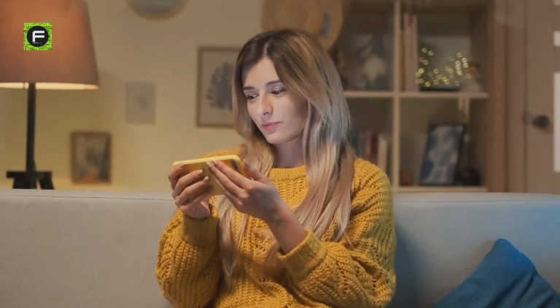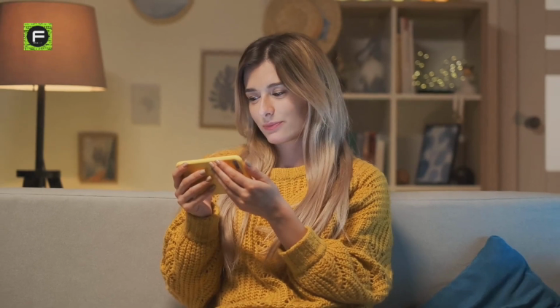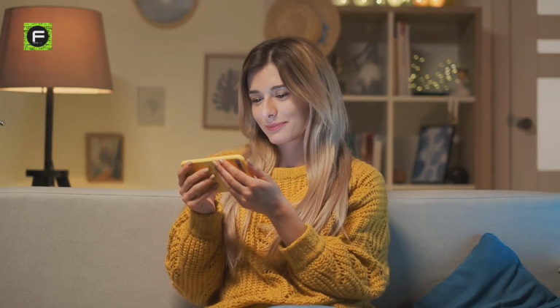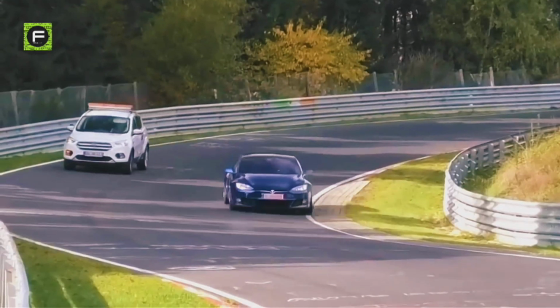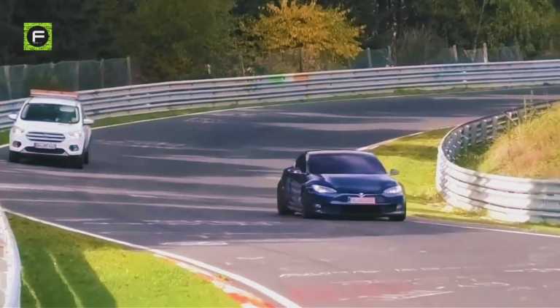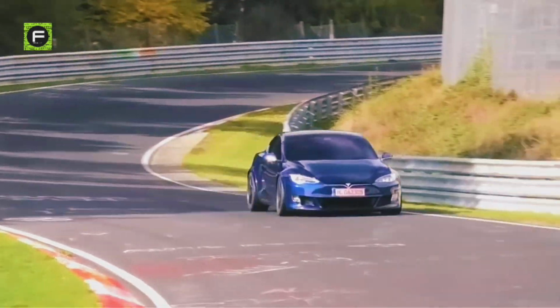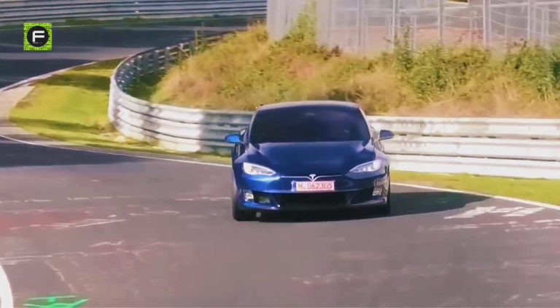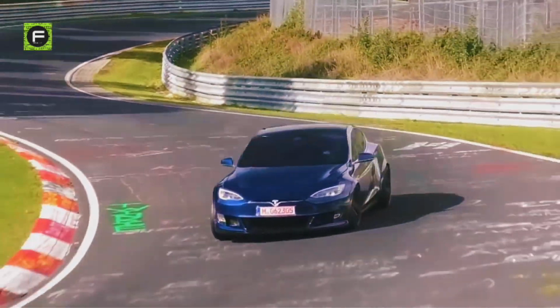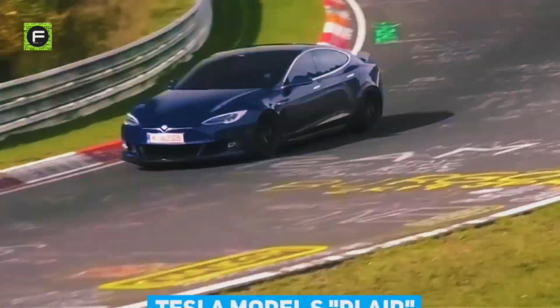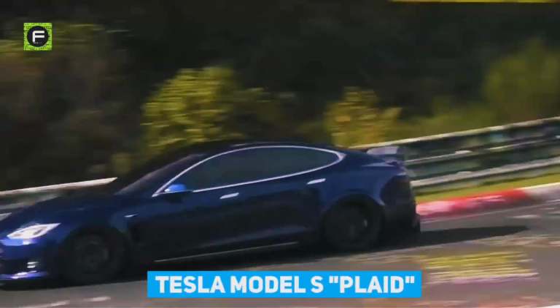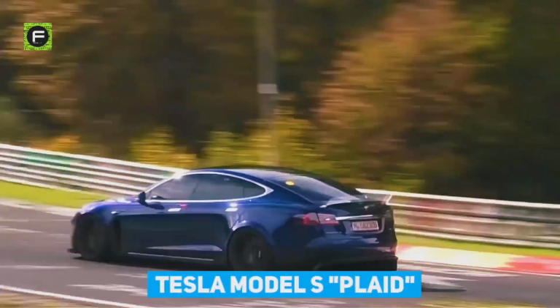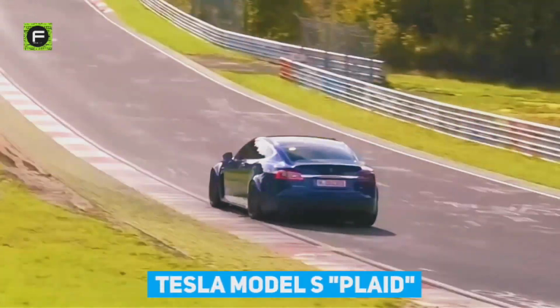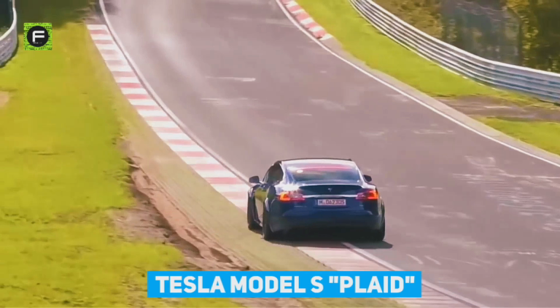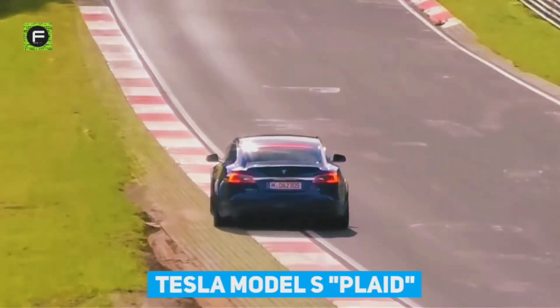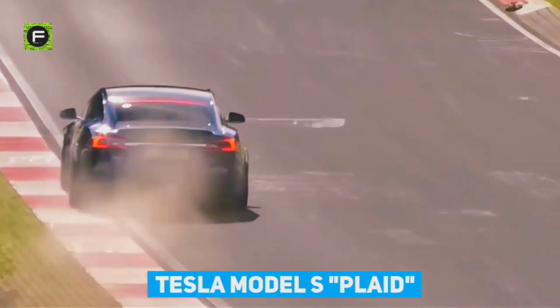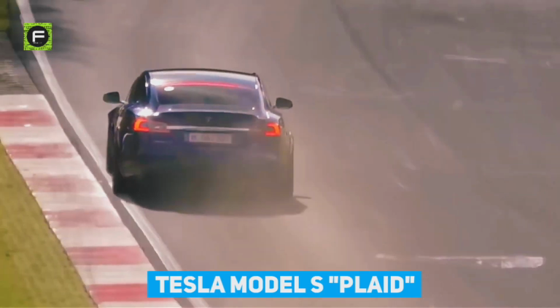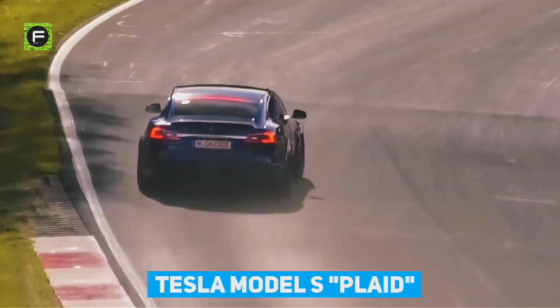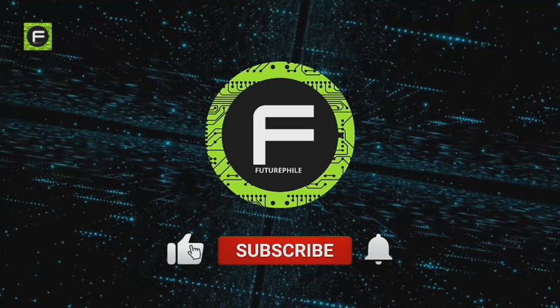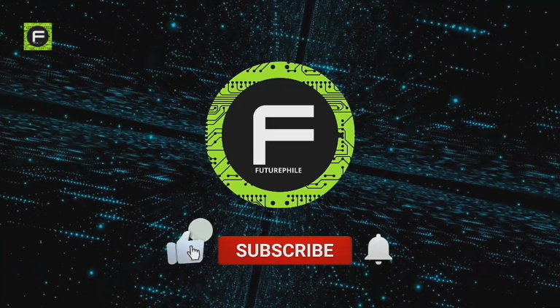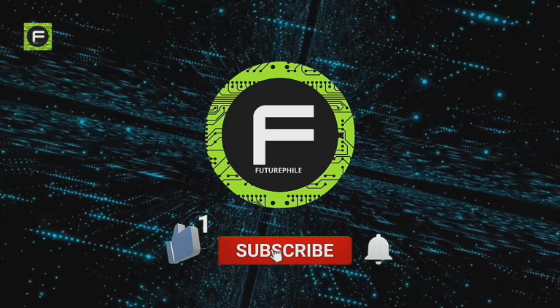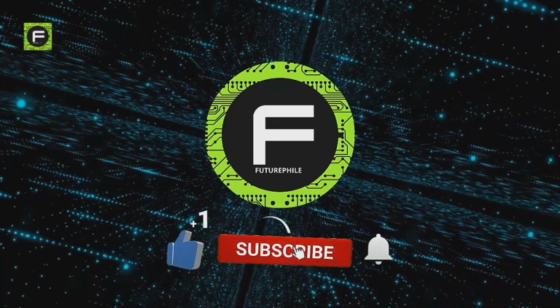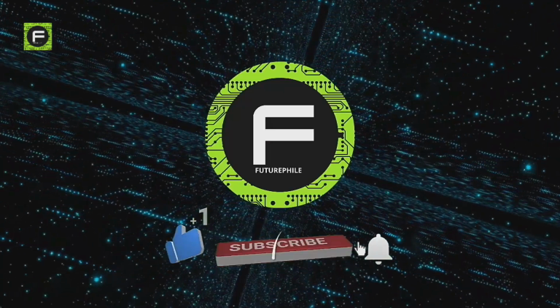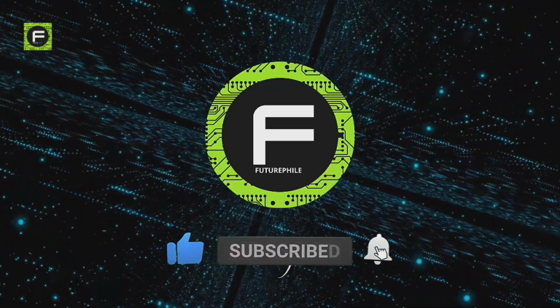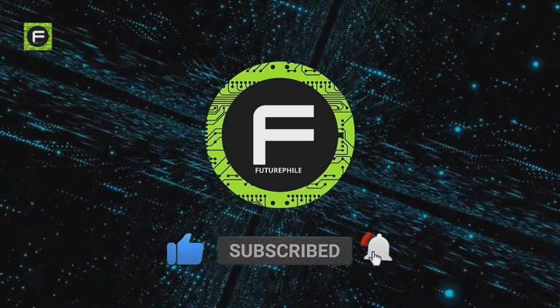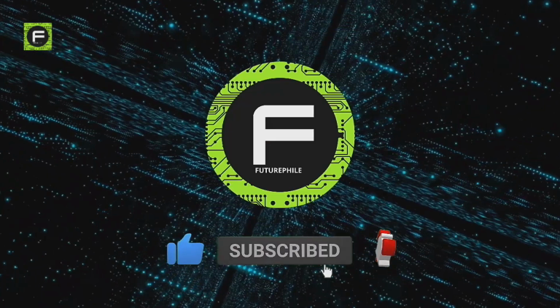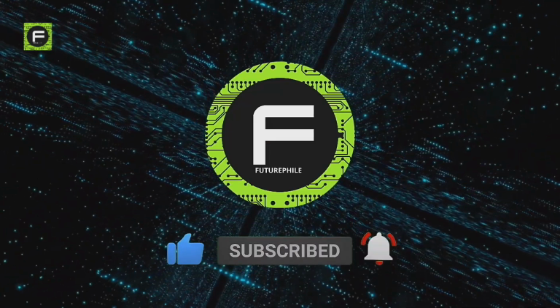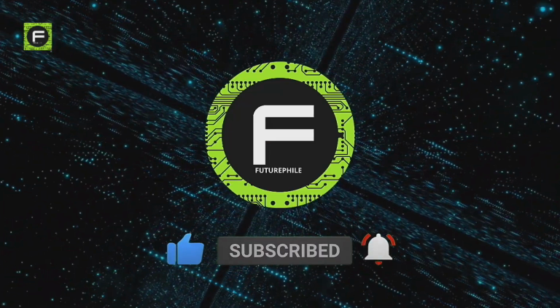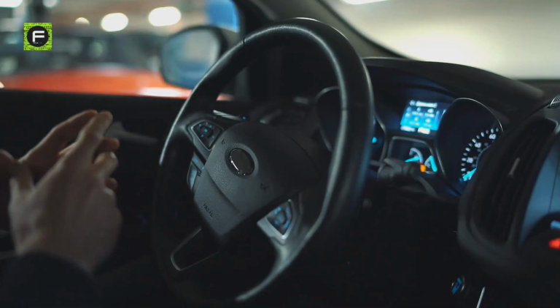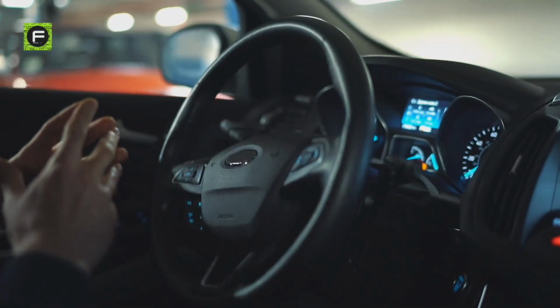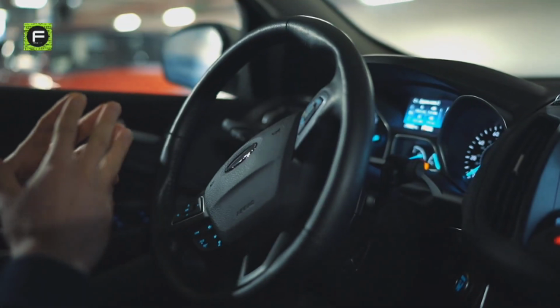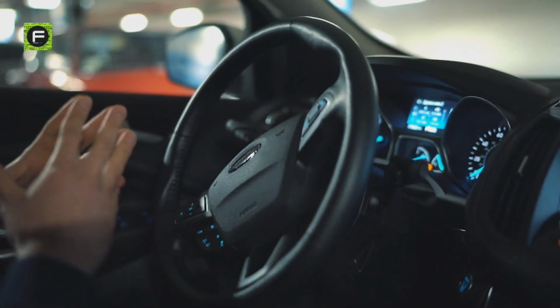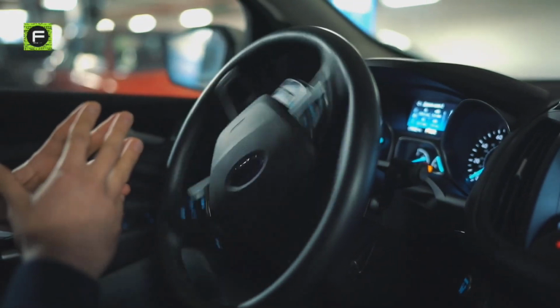Welcome, dear viewers. Today, we will take a quick look at the Tesla Model S crazy new trim level called Plaid. If you're new to the channel, please subscribe to FutureFile to watch more fascinating videos on futuristic tech.